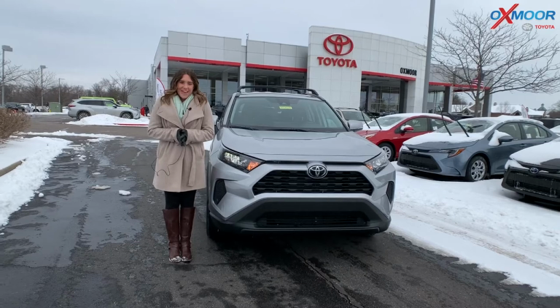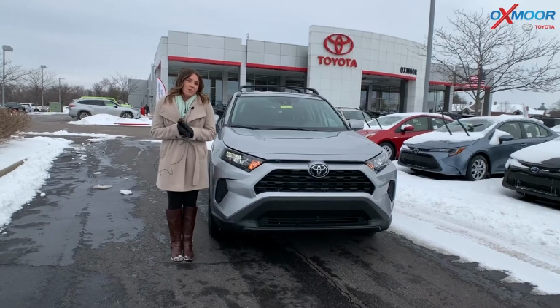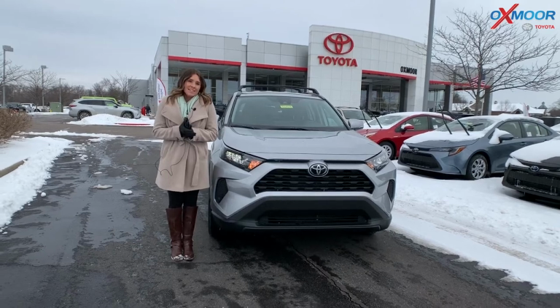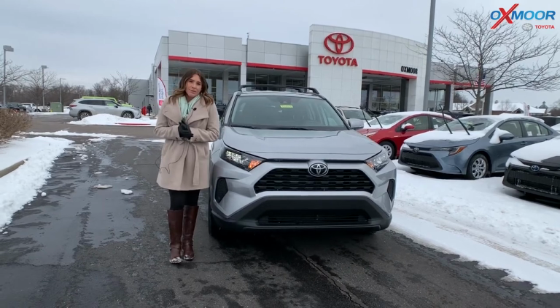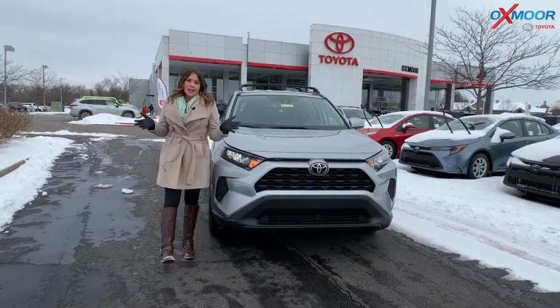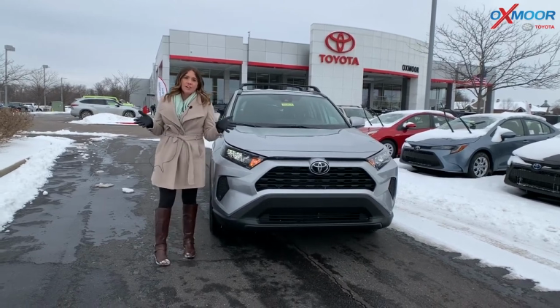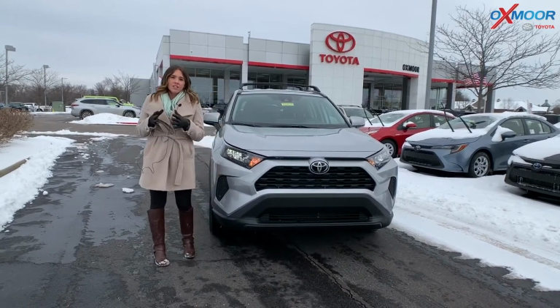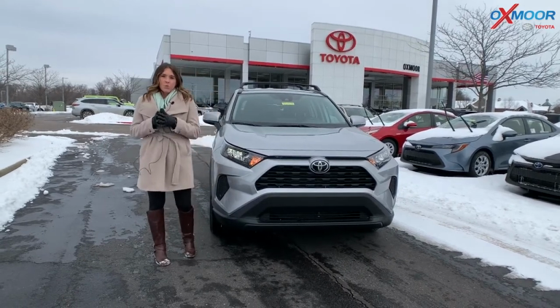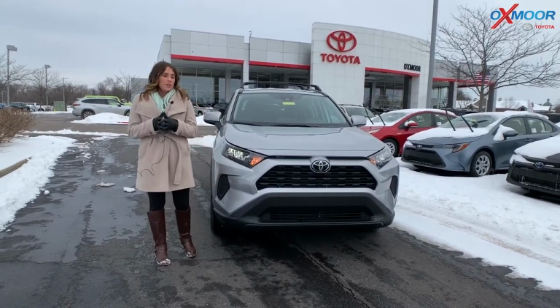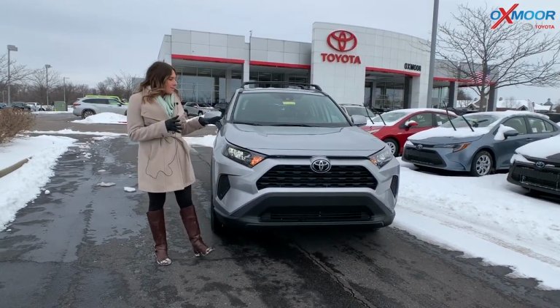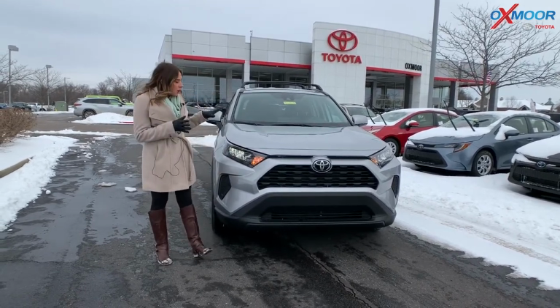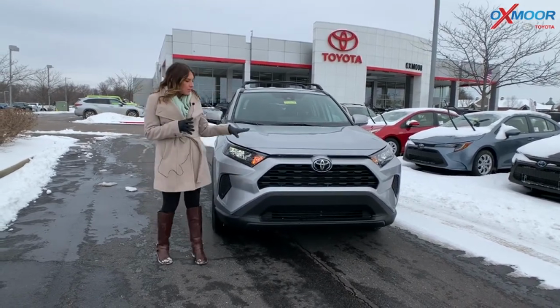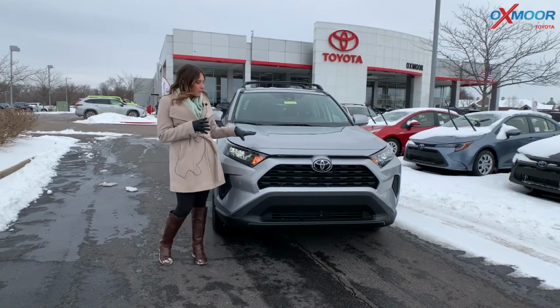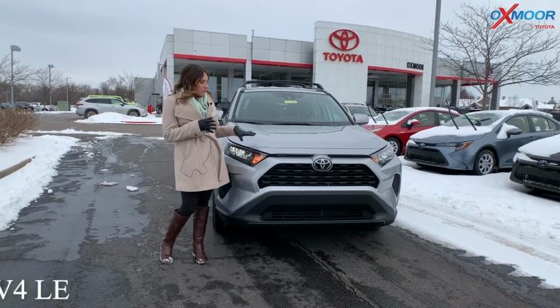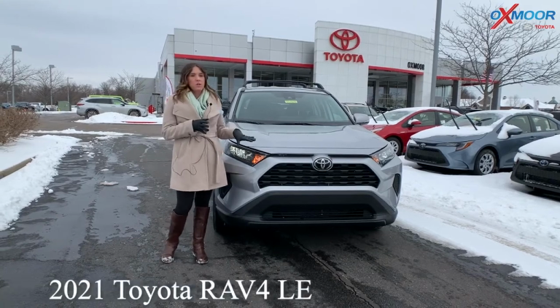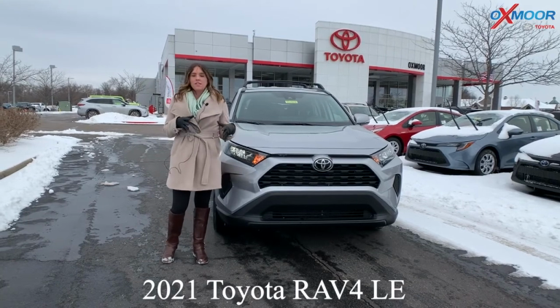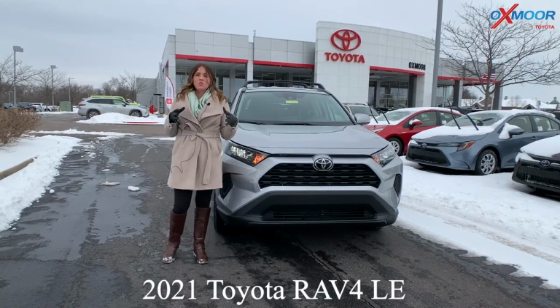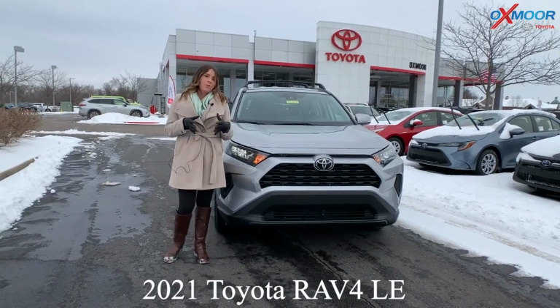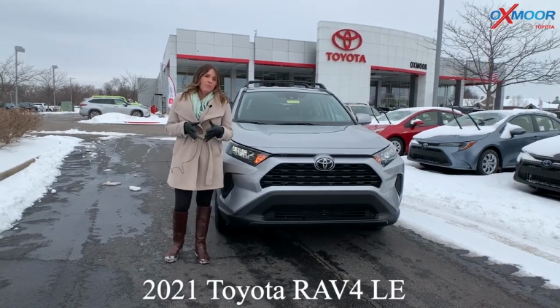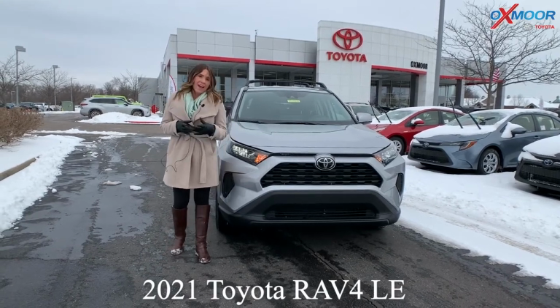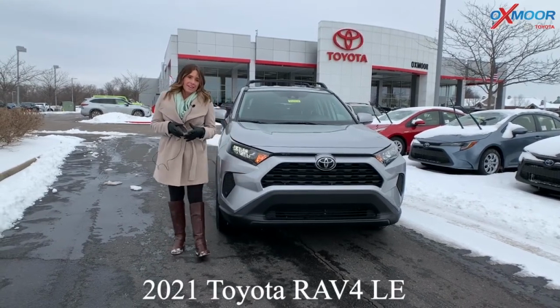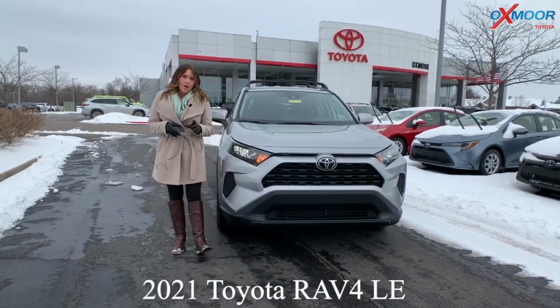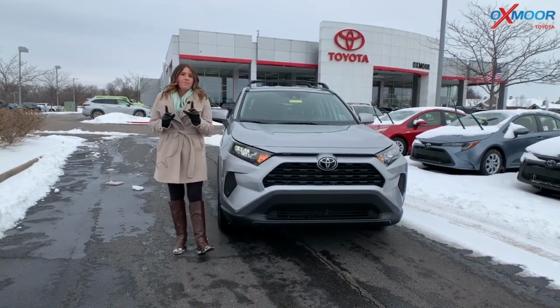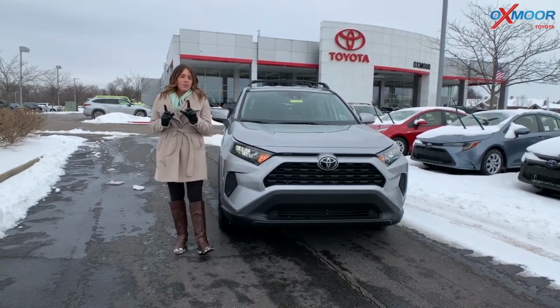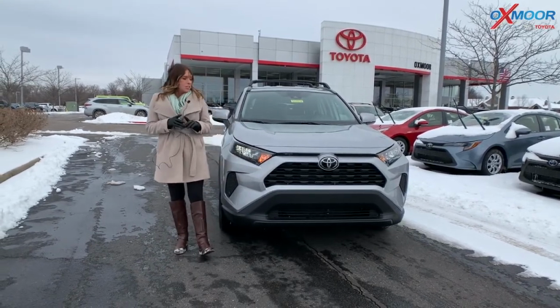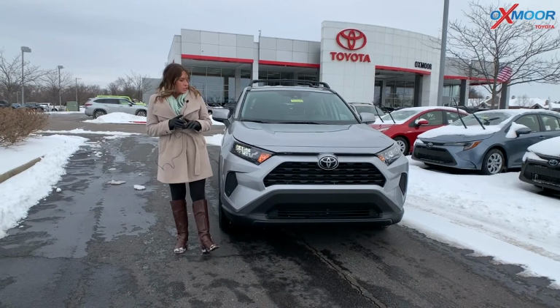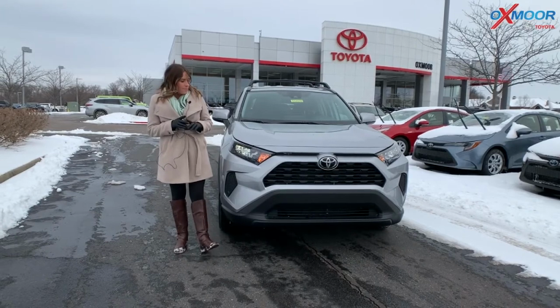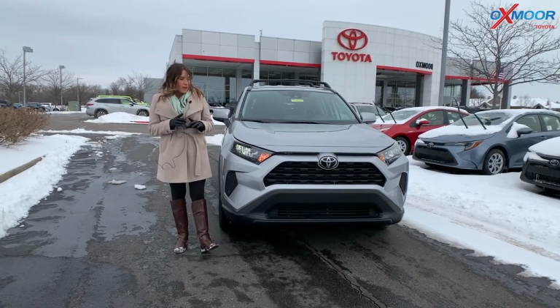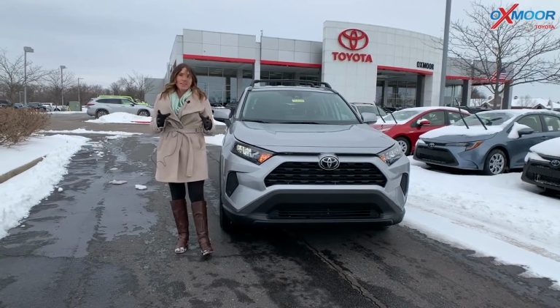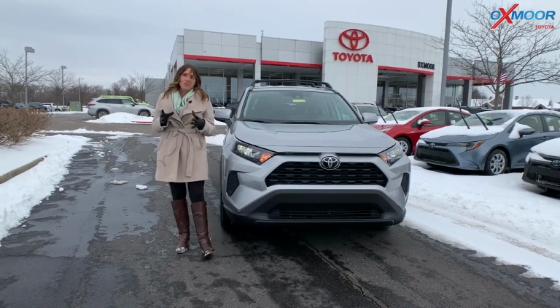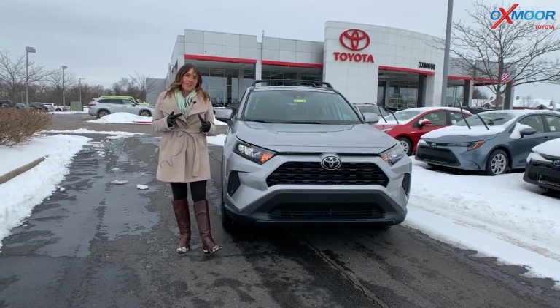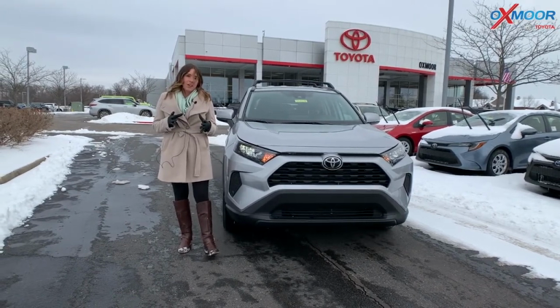Hey everyone, it's Gabrielle. Today I'm over here at Oxmoor Toyota. I'm going to talk a little bit about a 2021 Toyota RAV4 LE, but first I want to talk to you about a lease special we have on this vehicle.